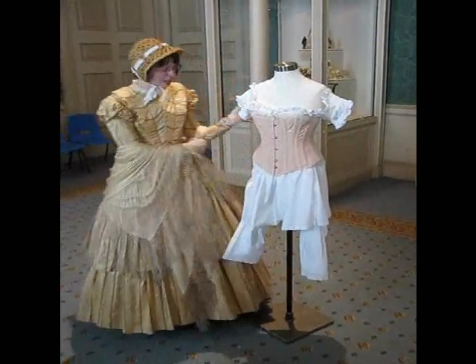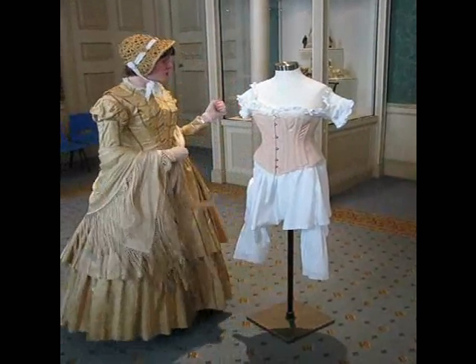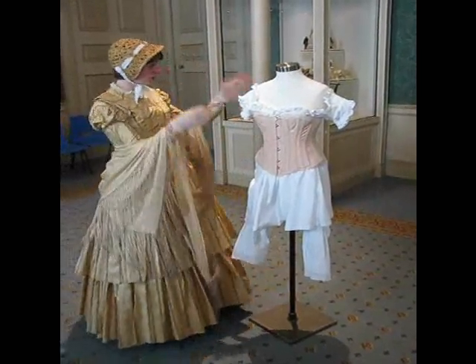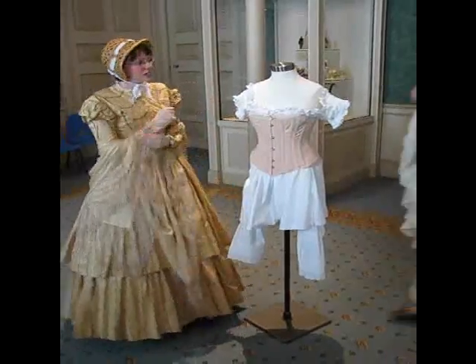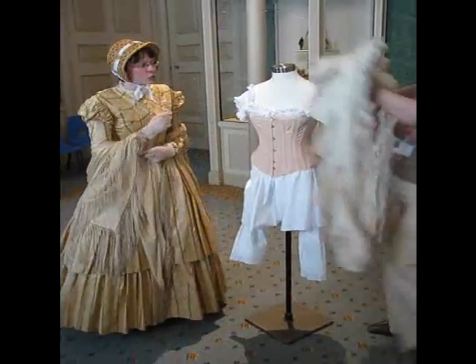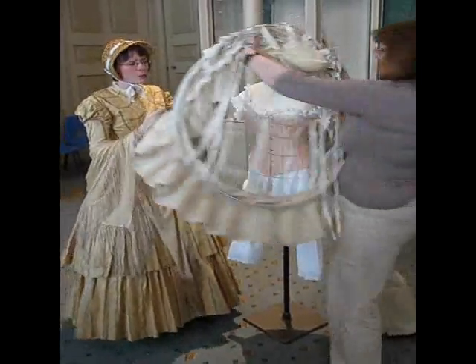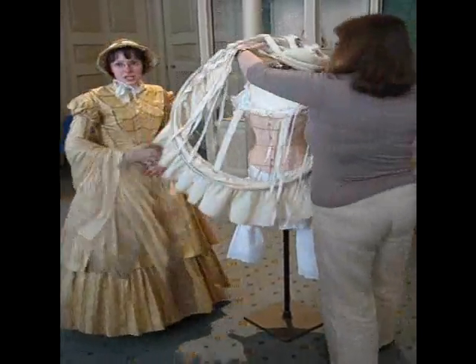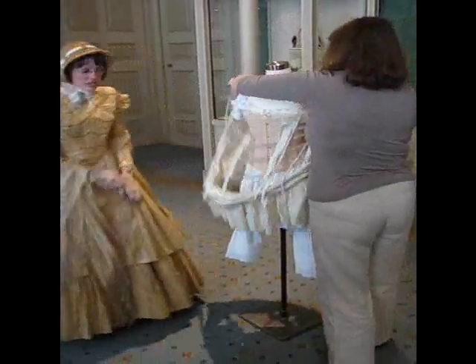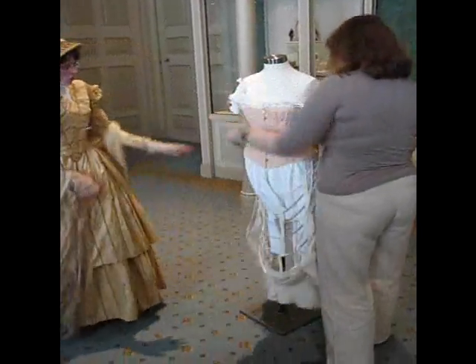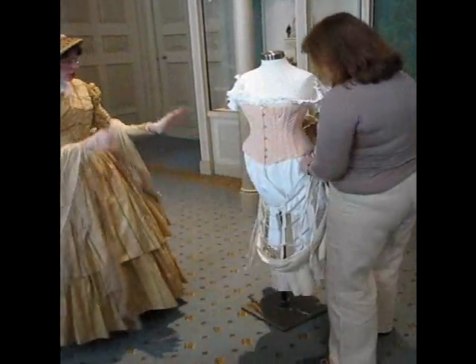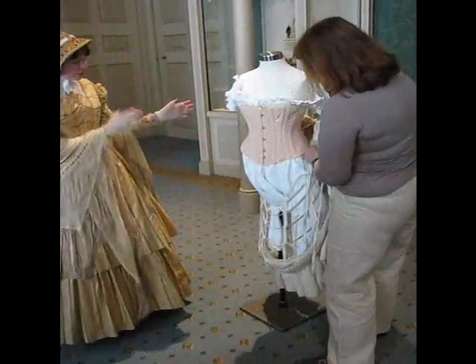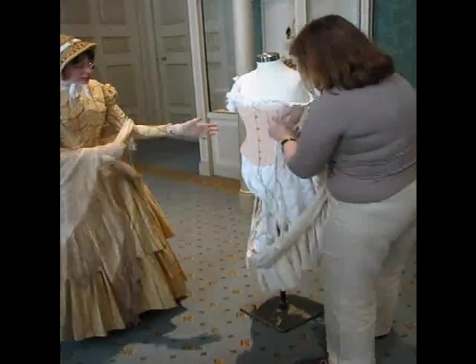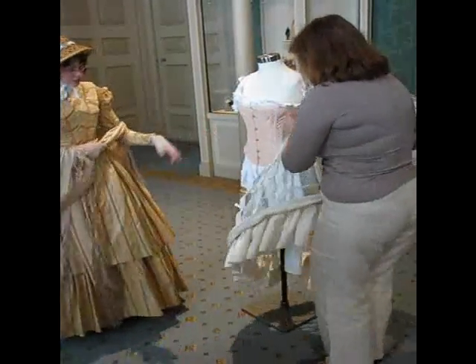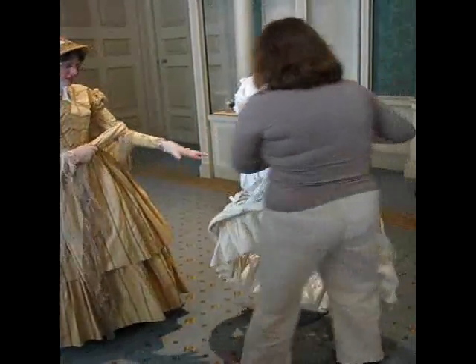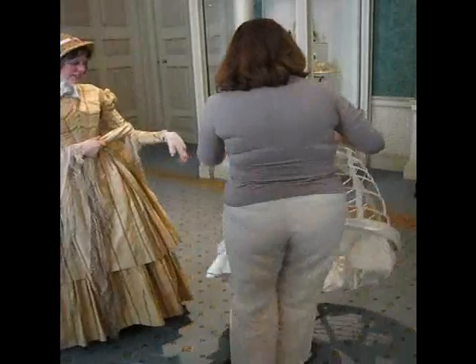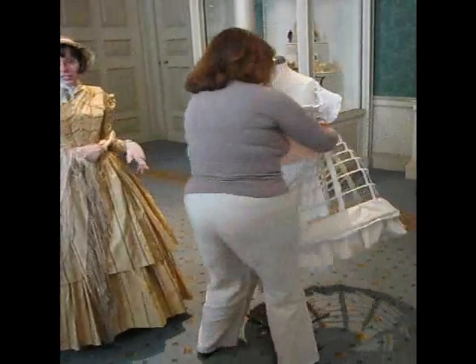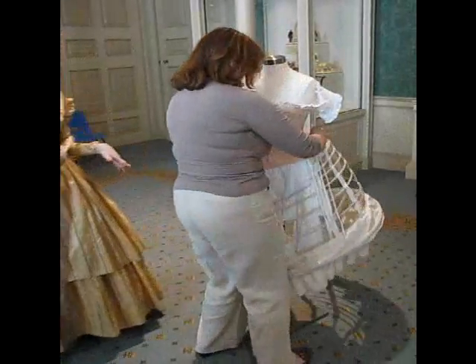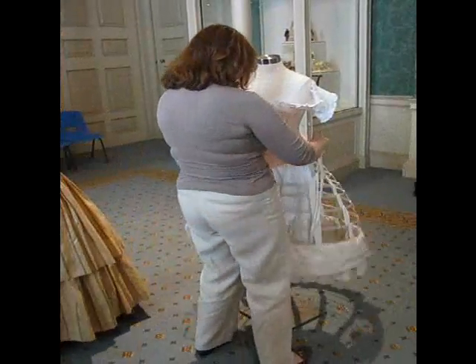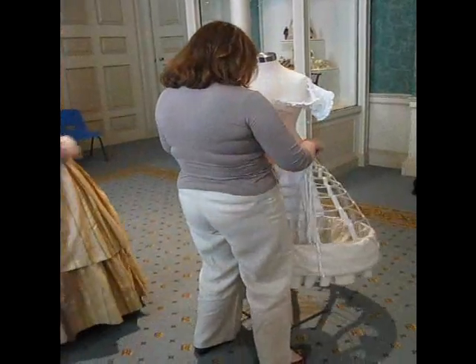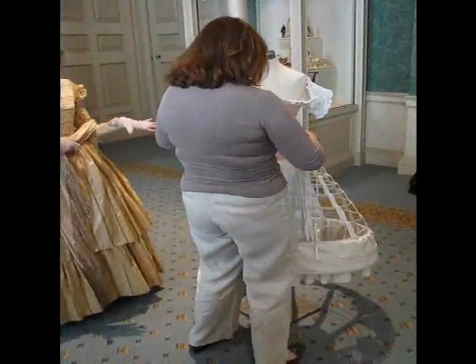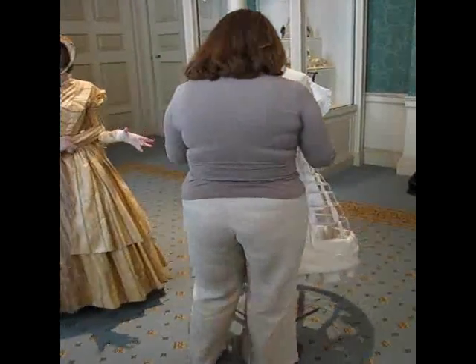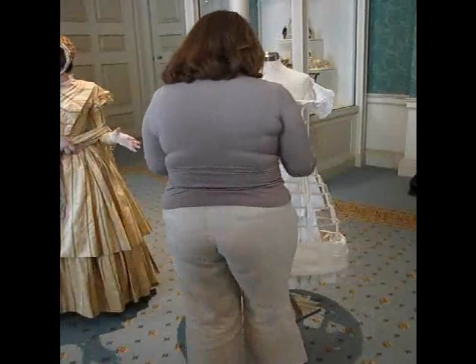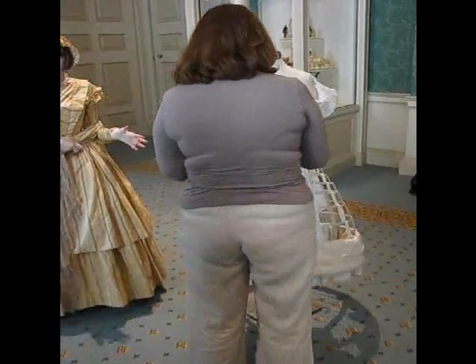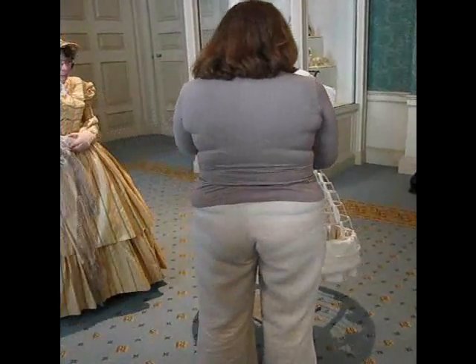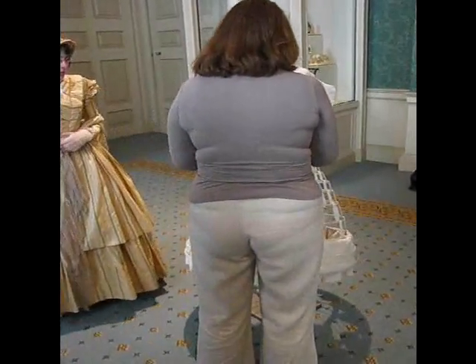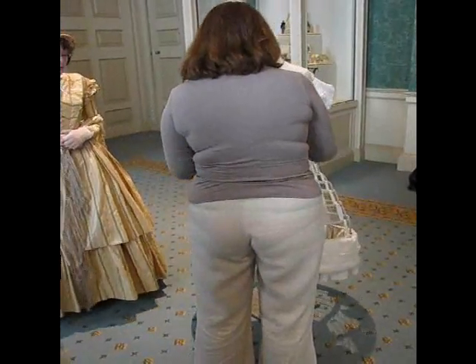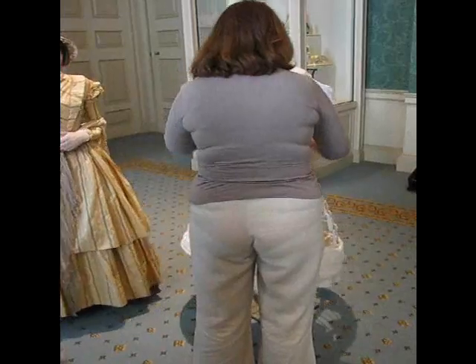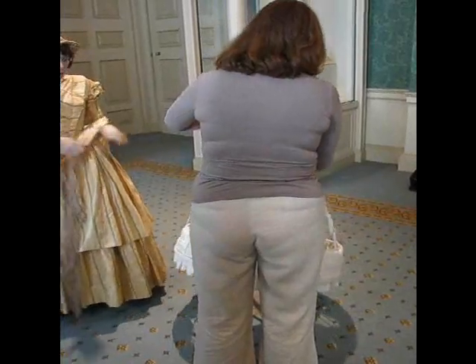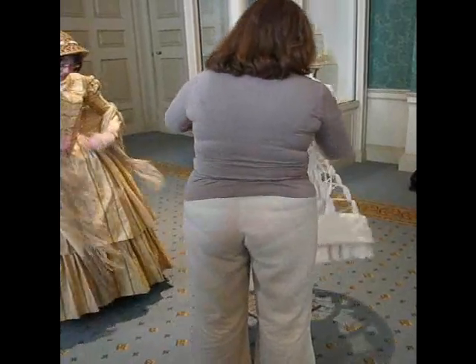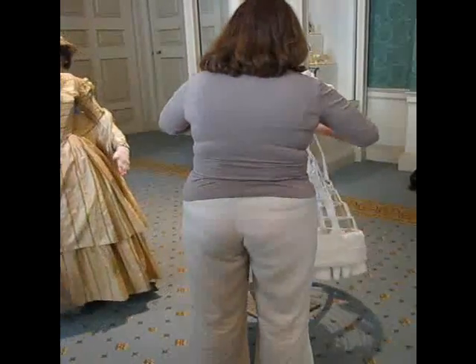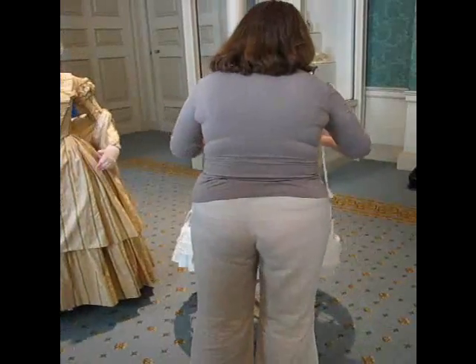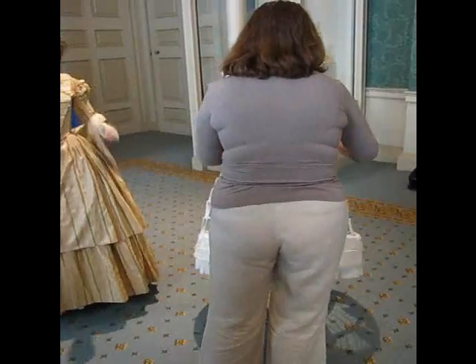Over the top you either put petticoats or a crinoline. This lady has a crinoline. These were only fashionable for a short period of time — a few years — and they created a very domed shape.